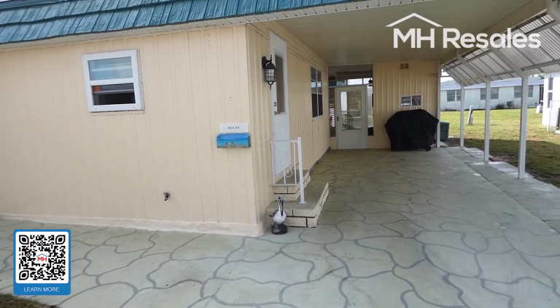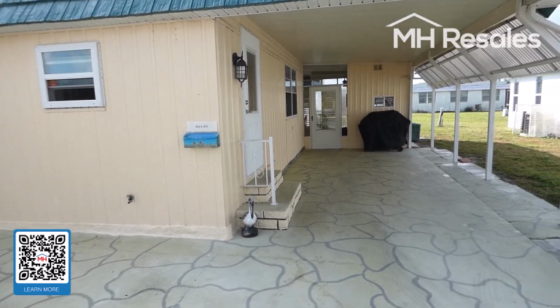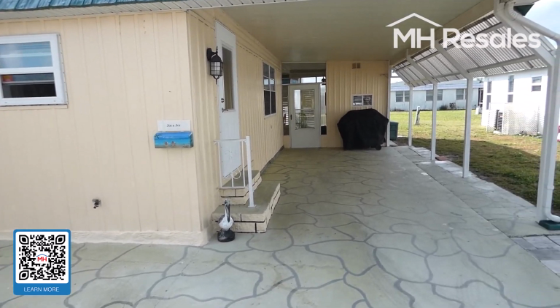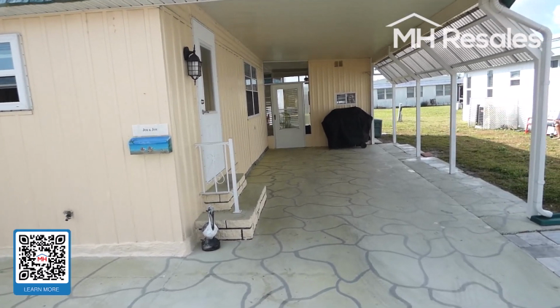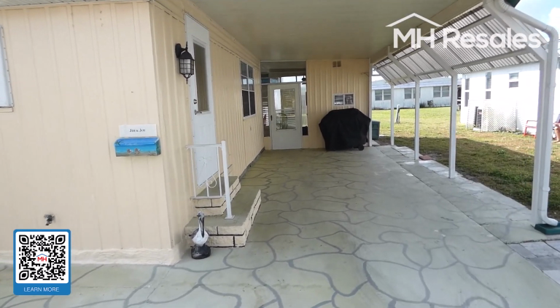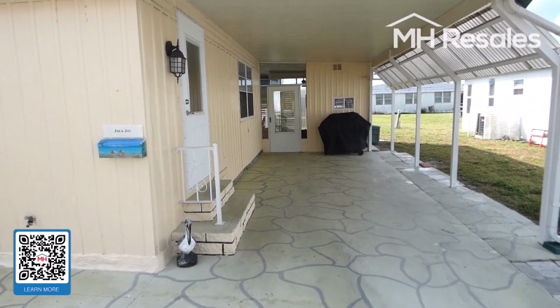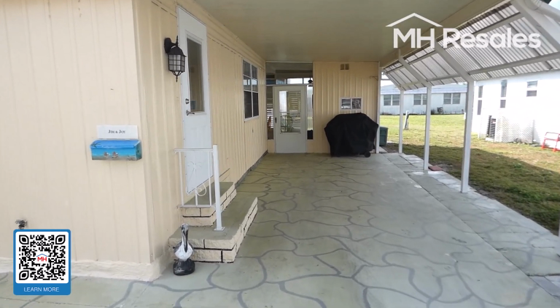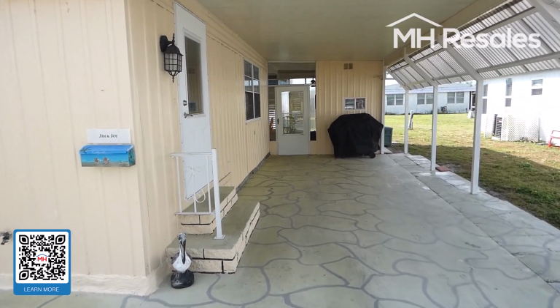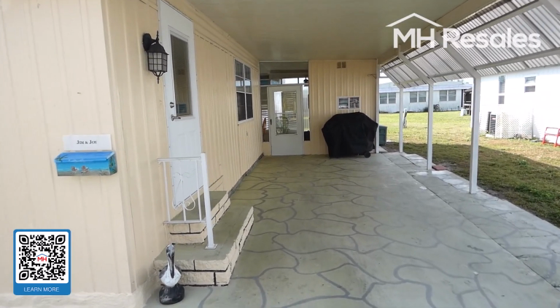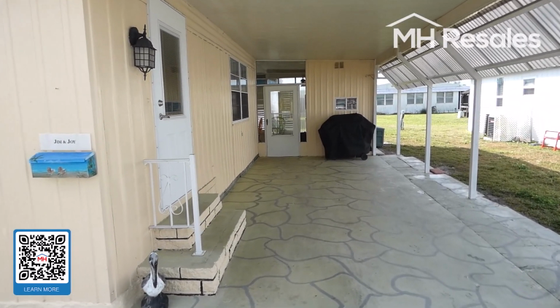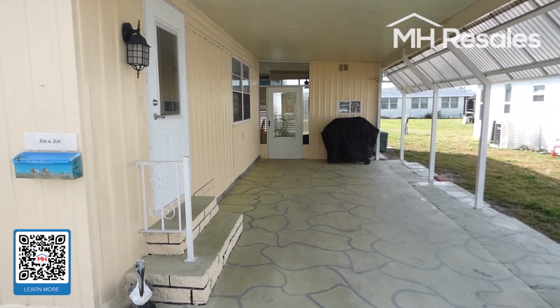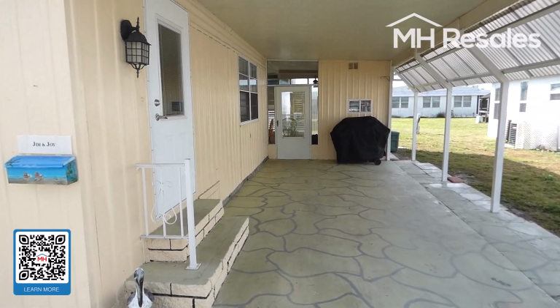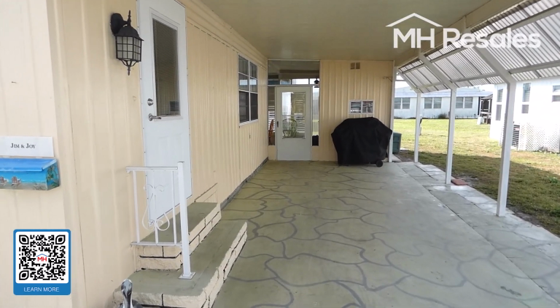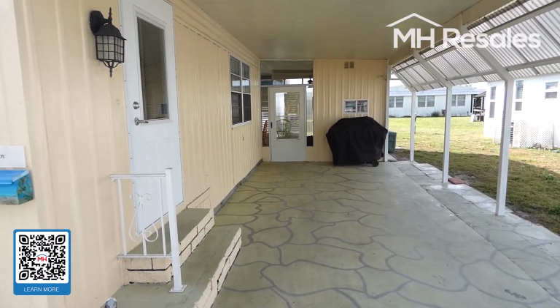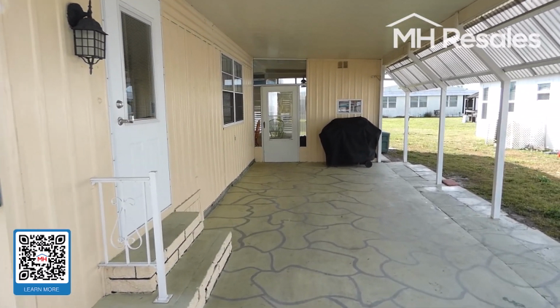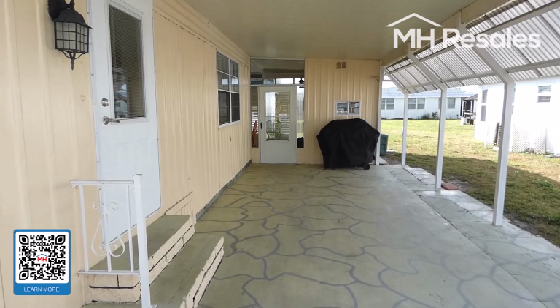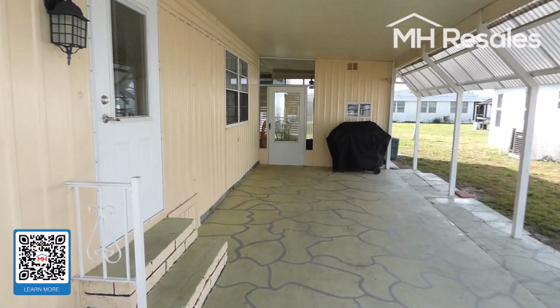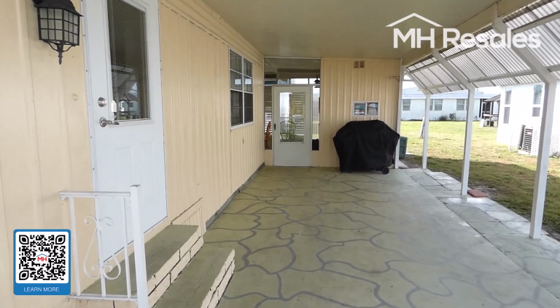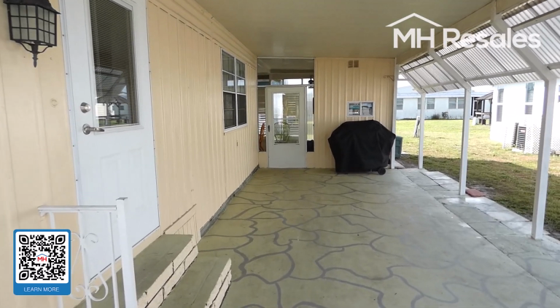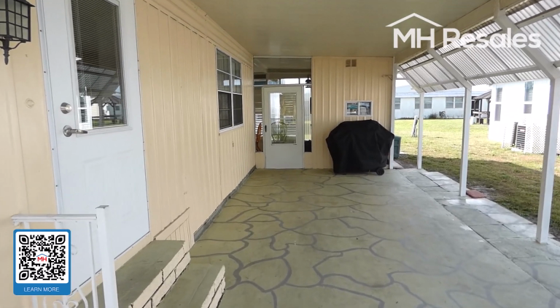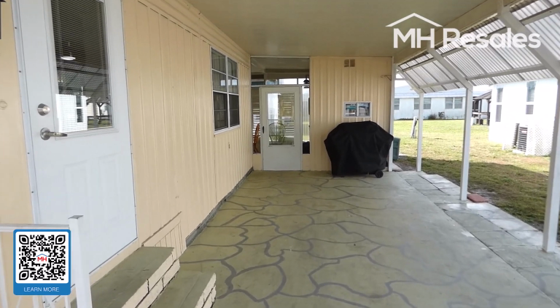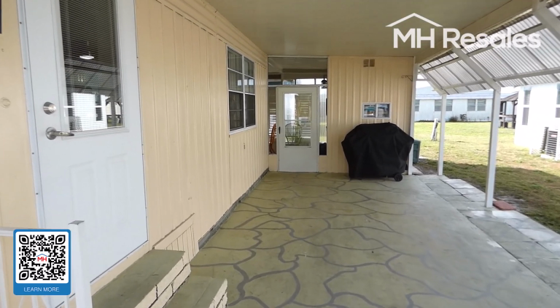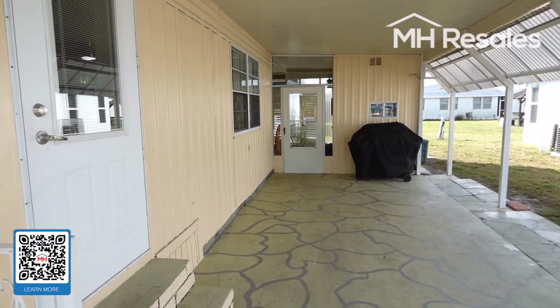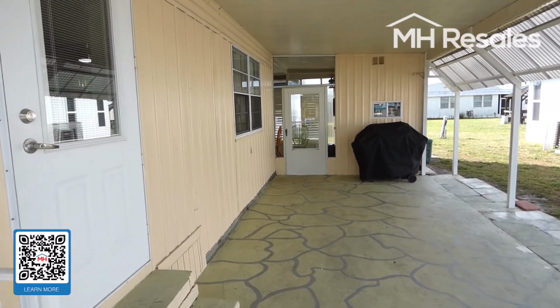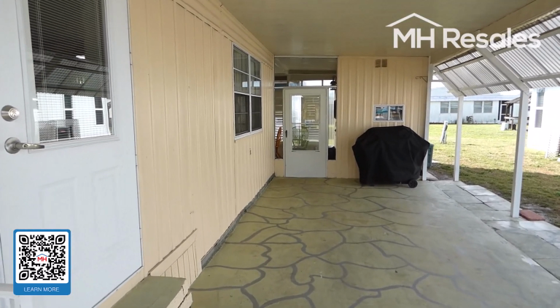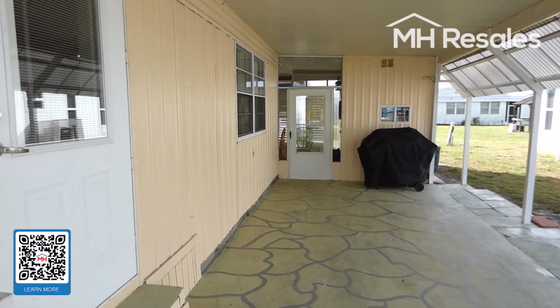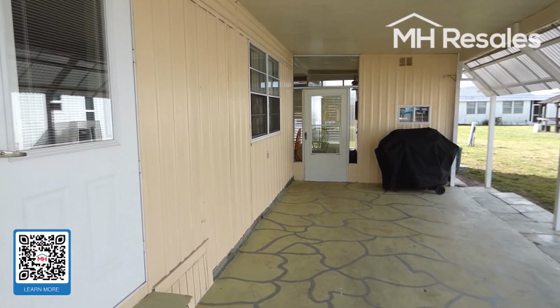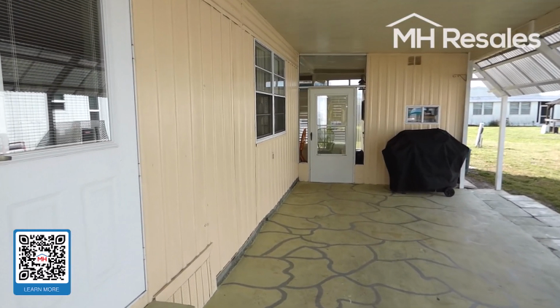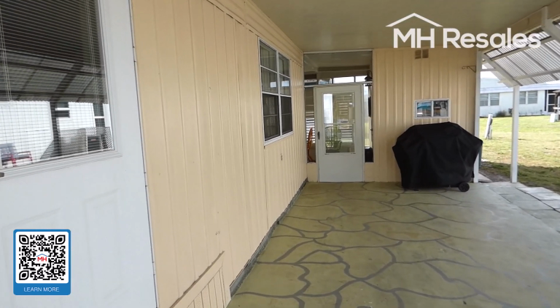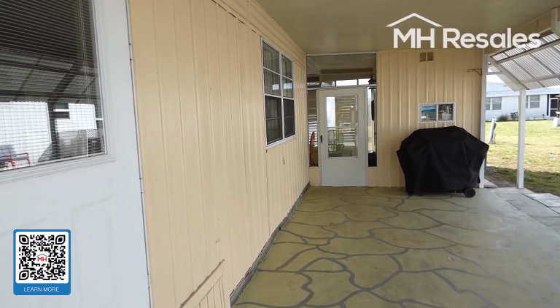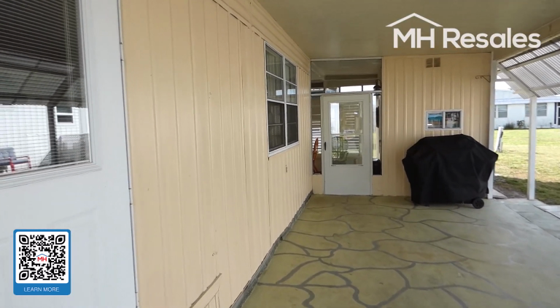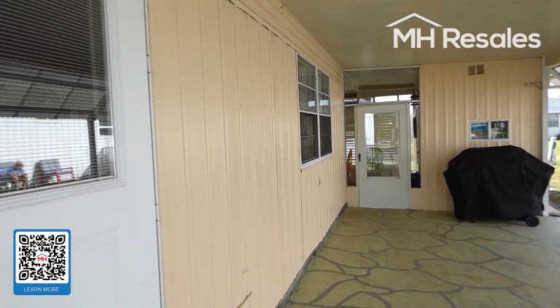There's a nice long driveway to accommodate multiple cars and a golf cart, with expanded width and rain and sun deflection.